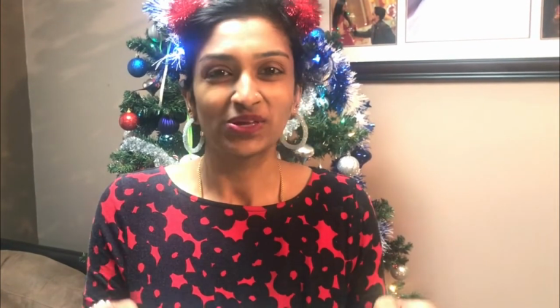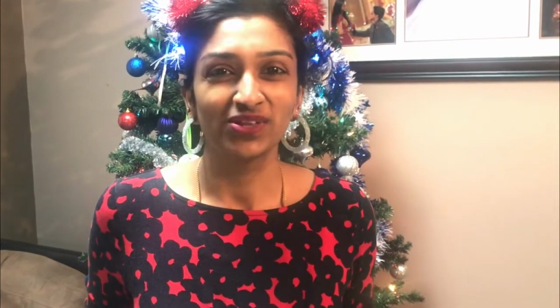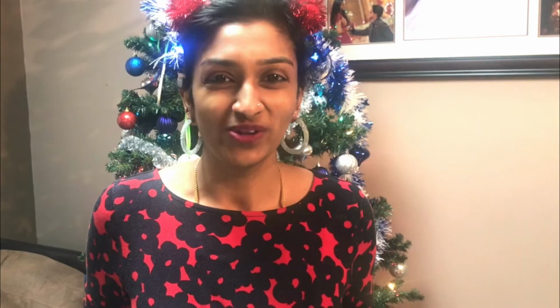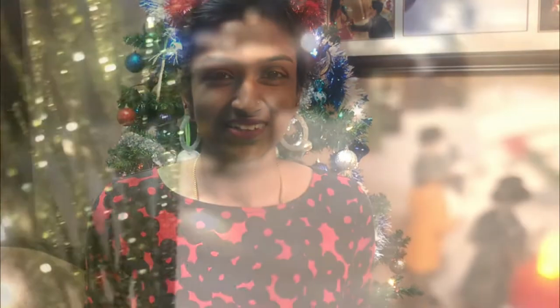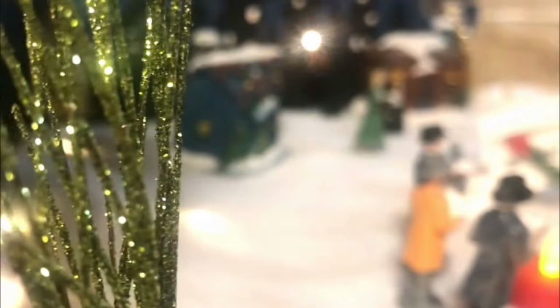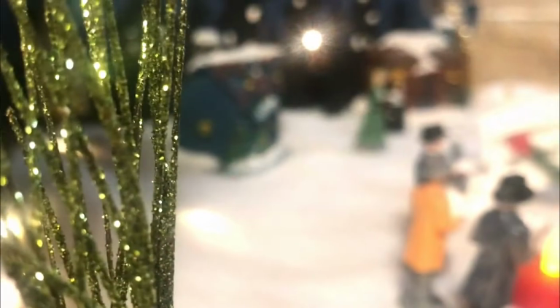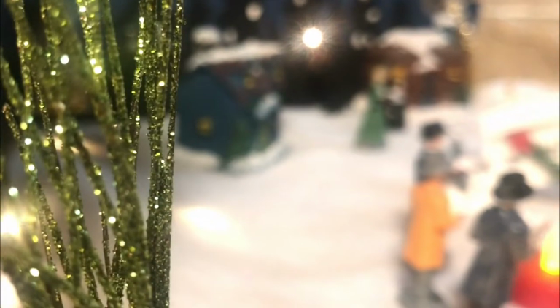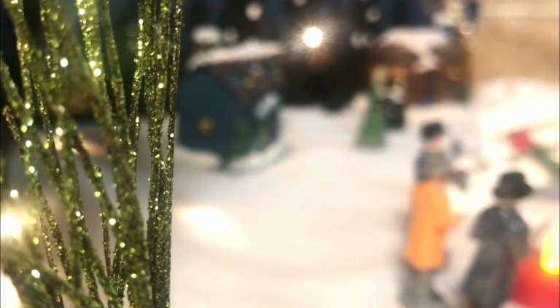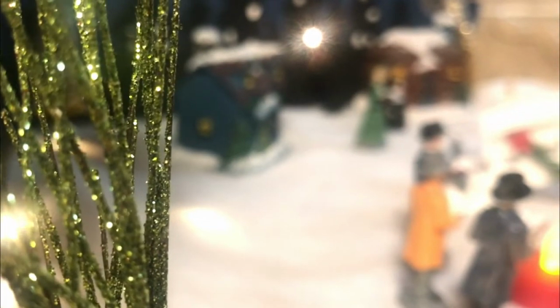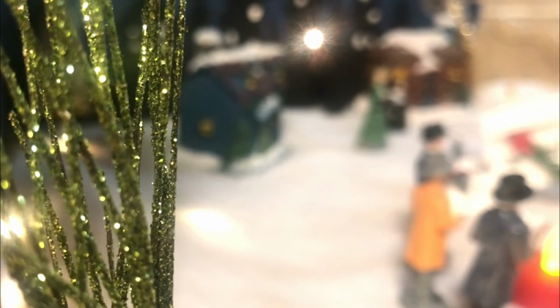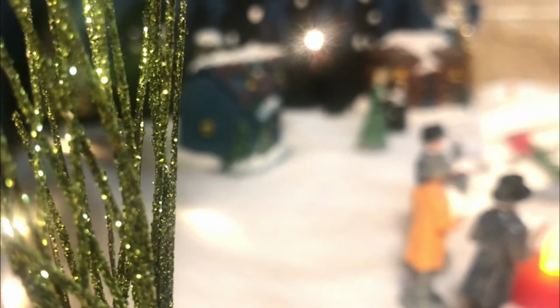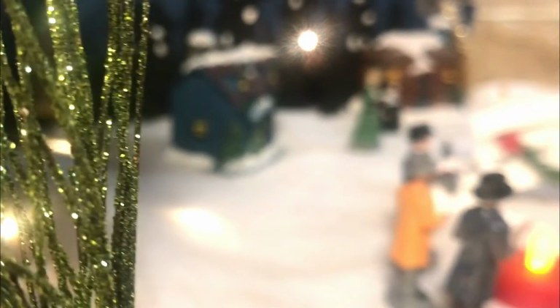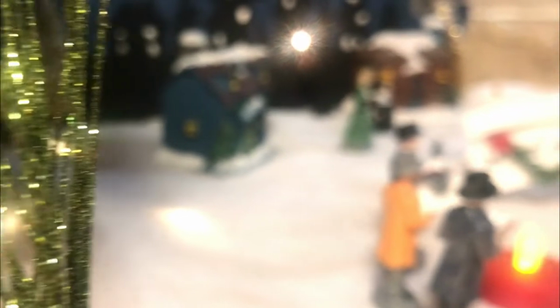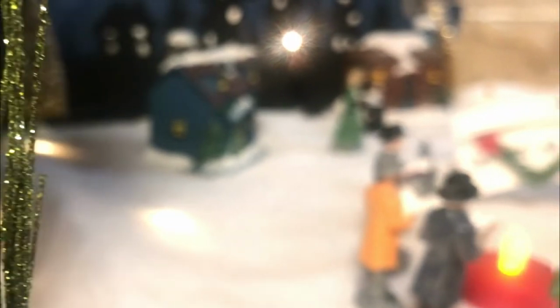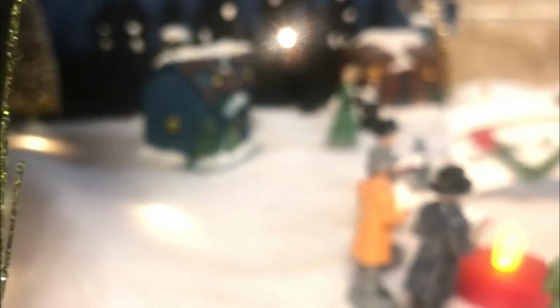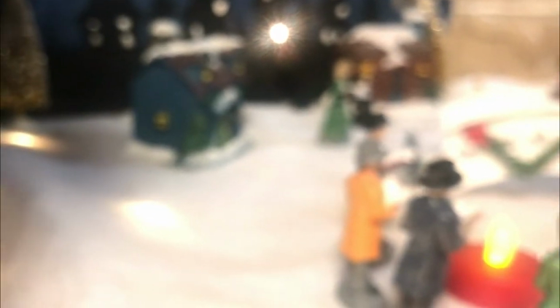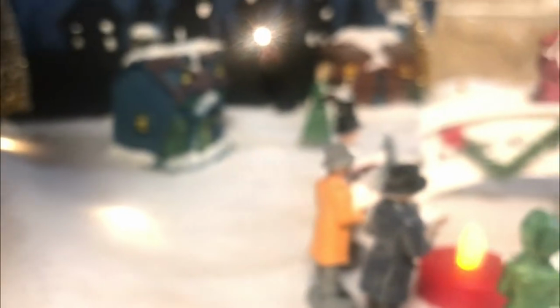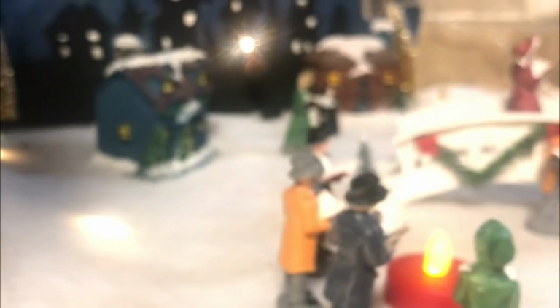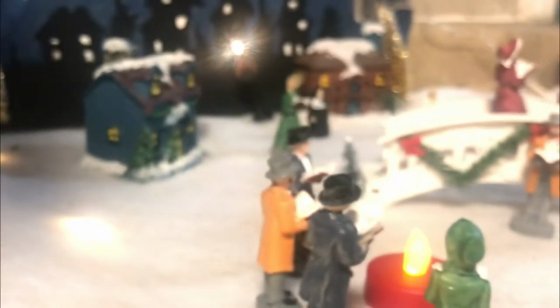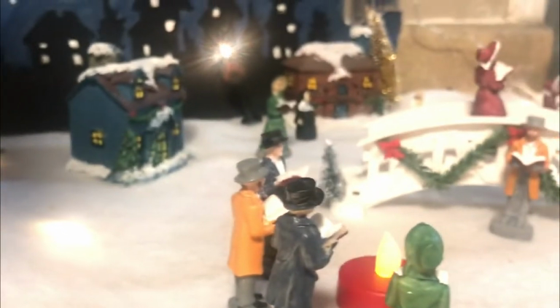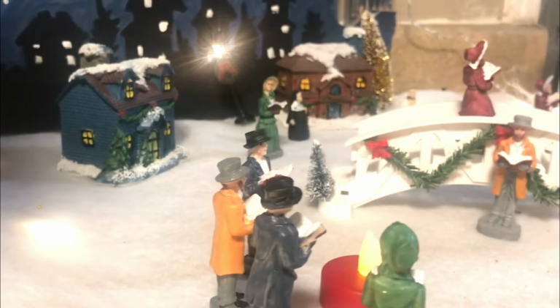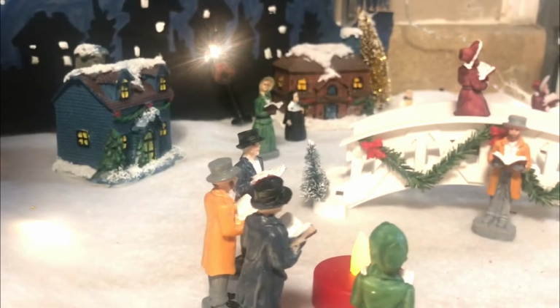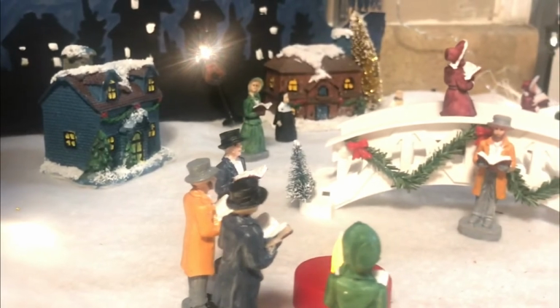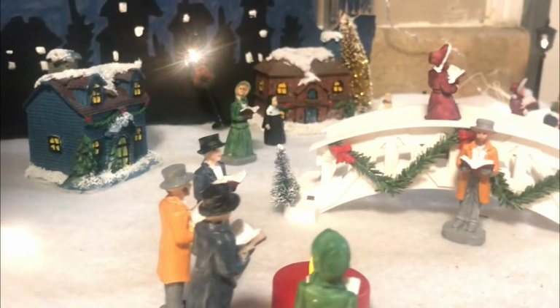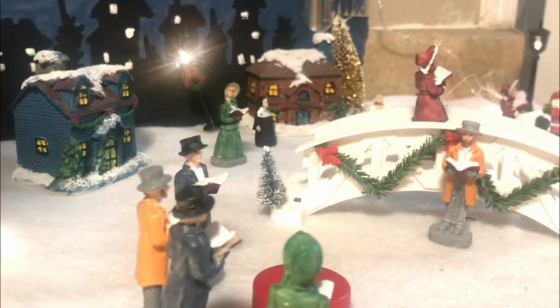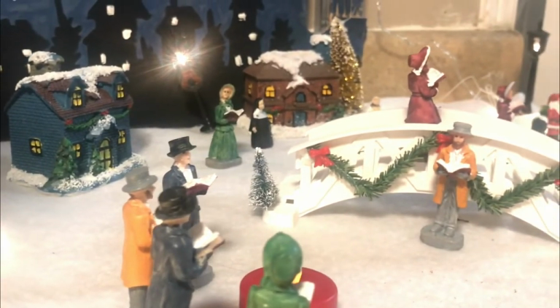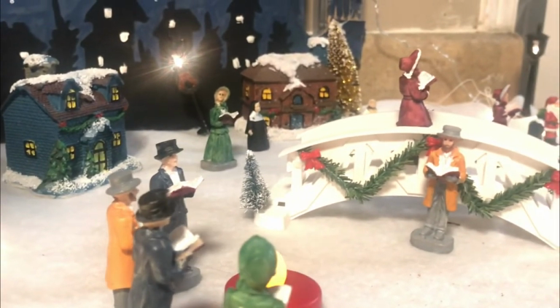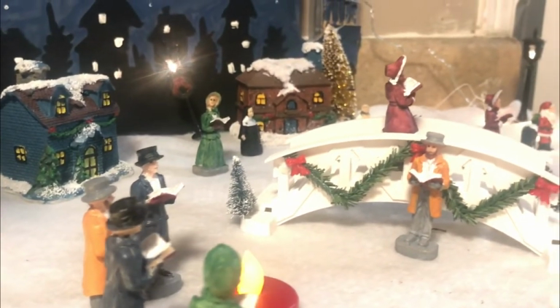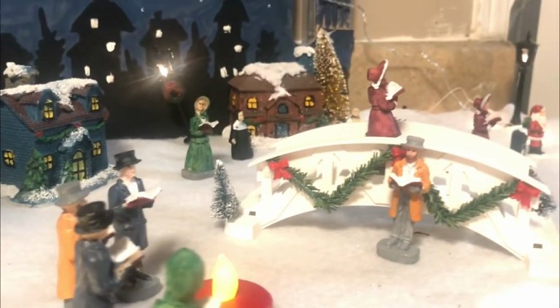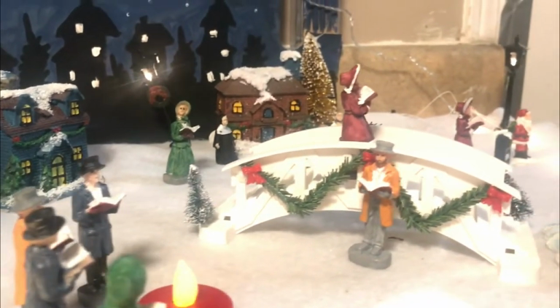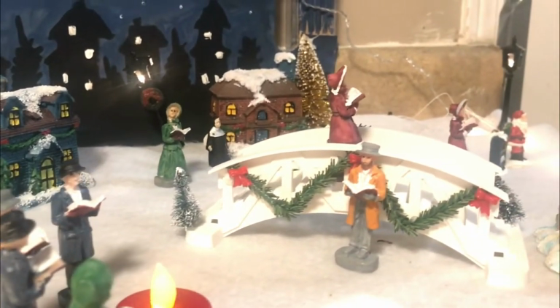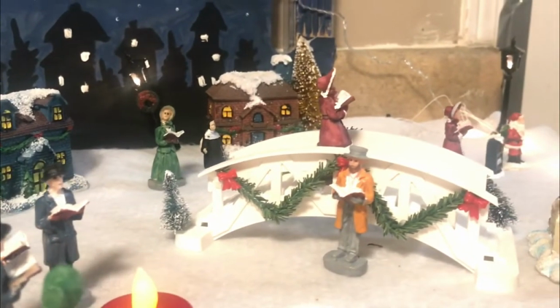Now let's keep it in the oven and wait for our banana bread to be done. Please enjoy my little snow village while we wait!